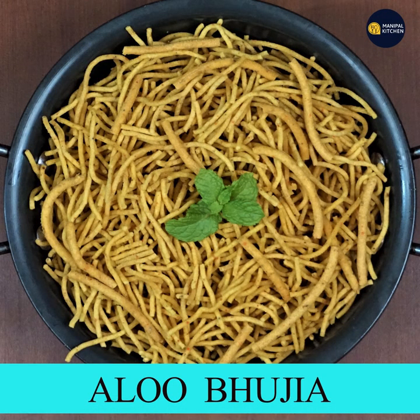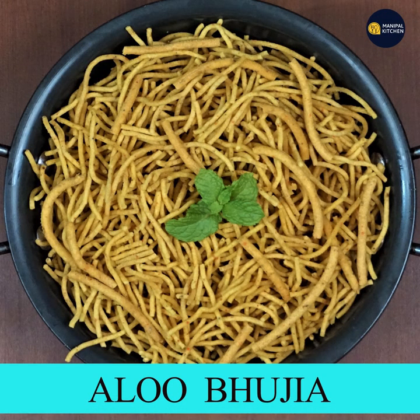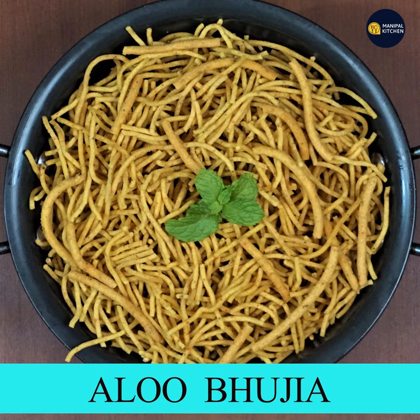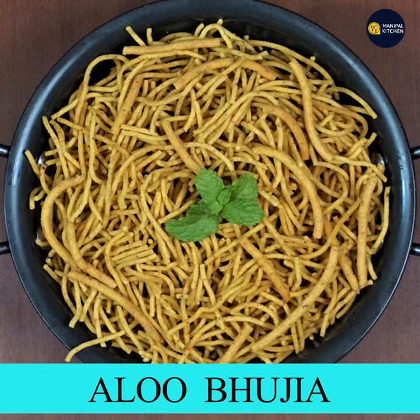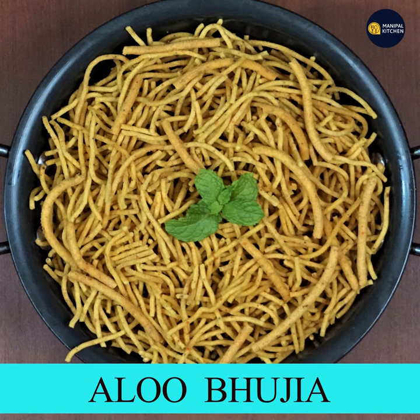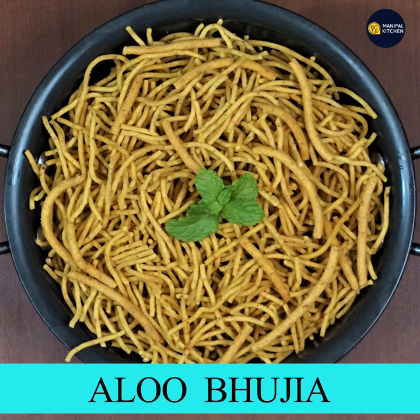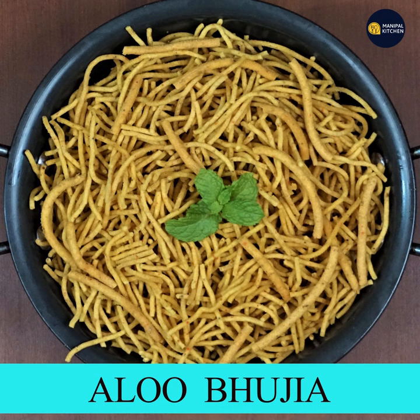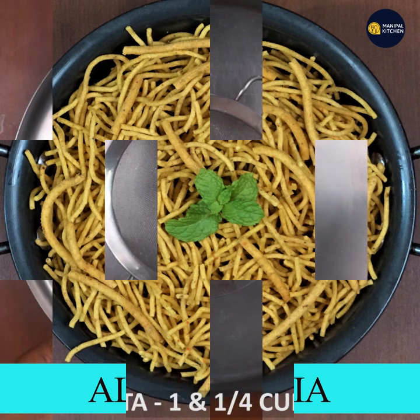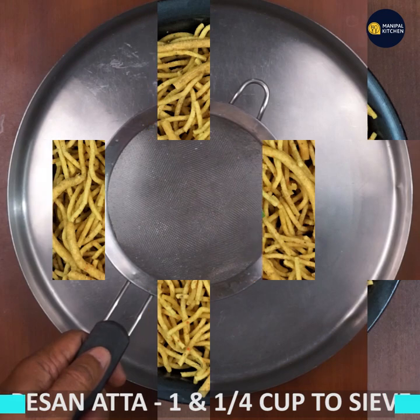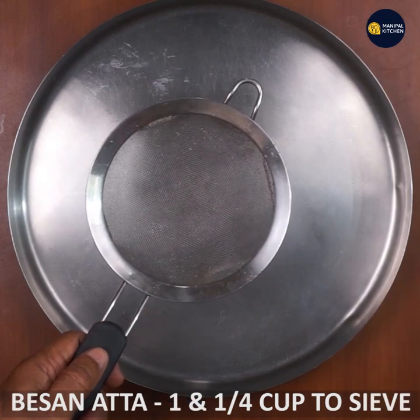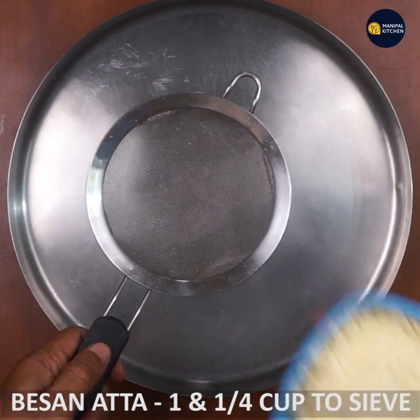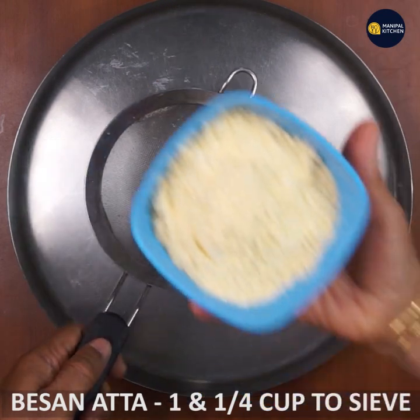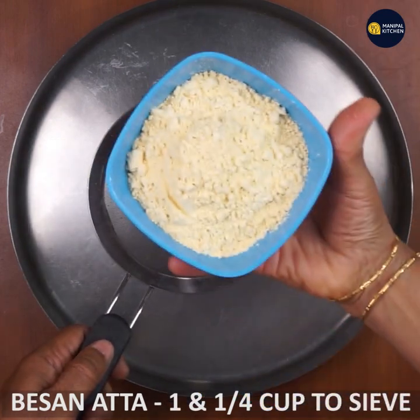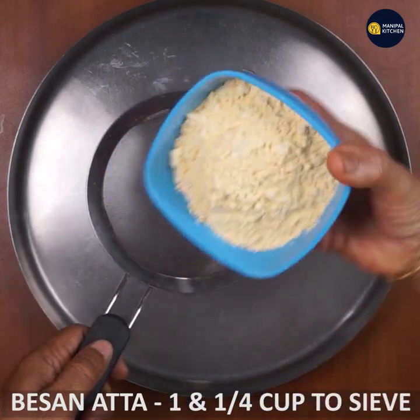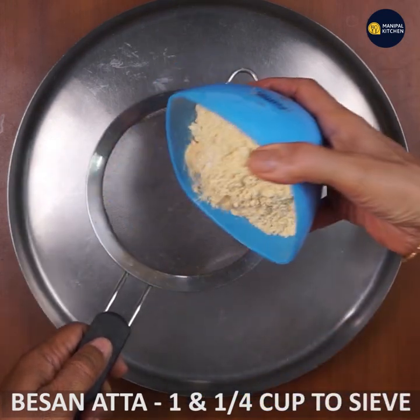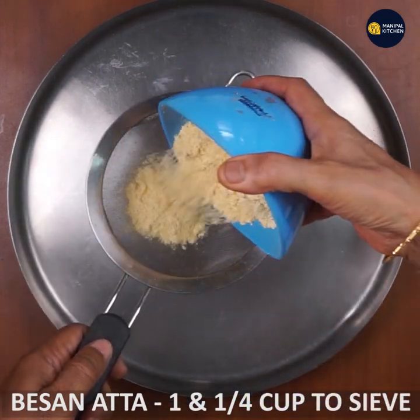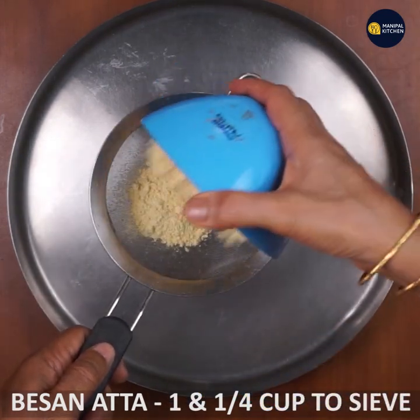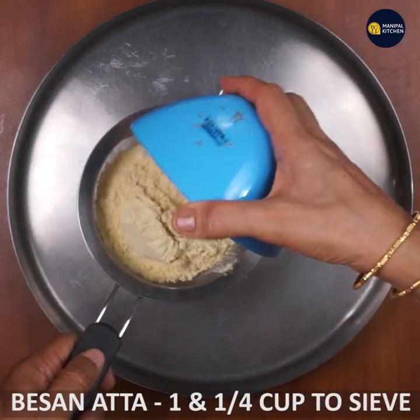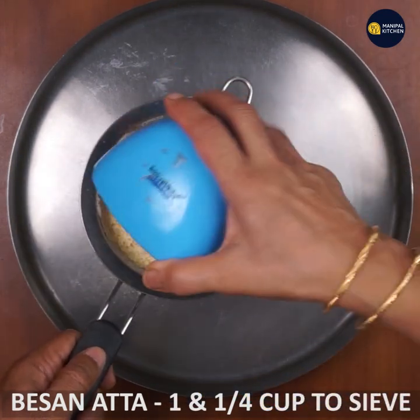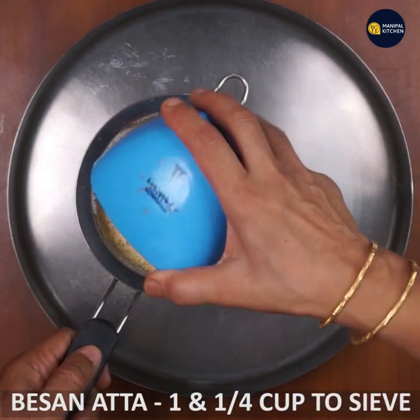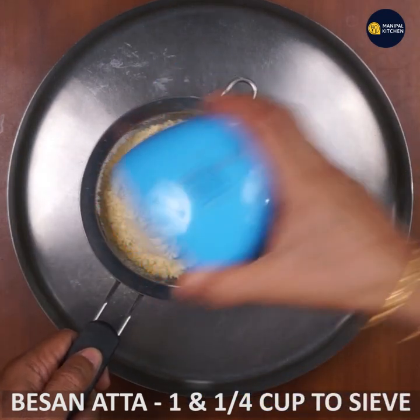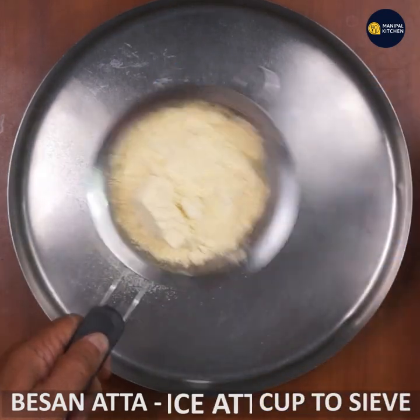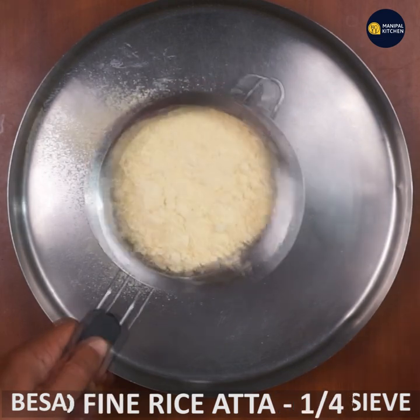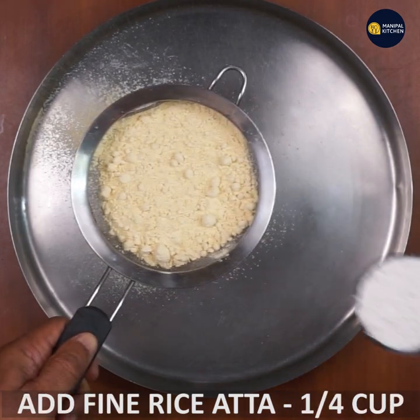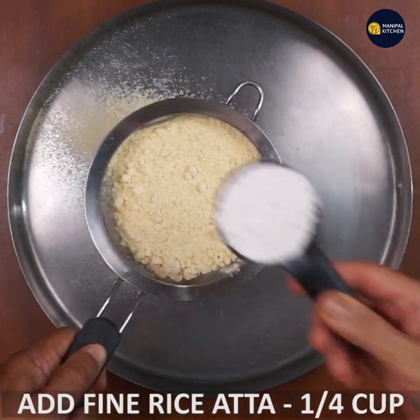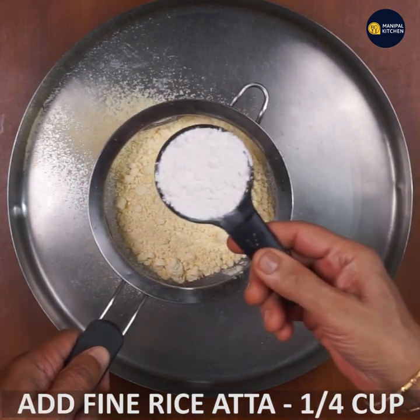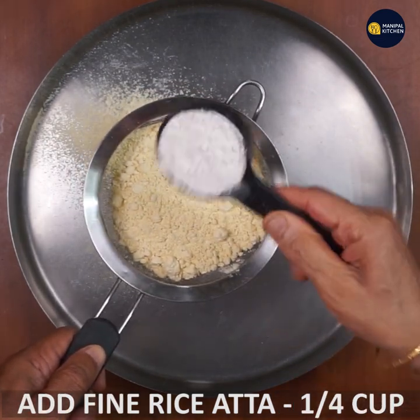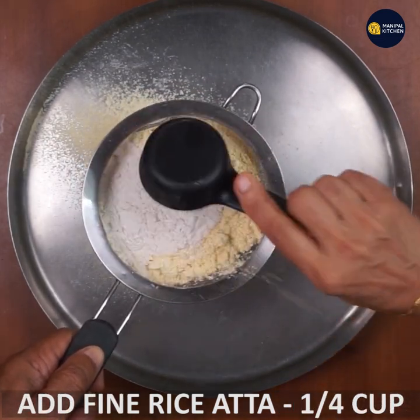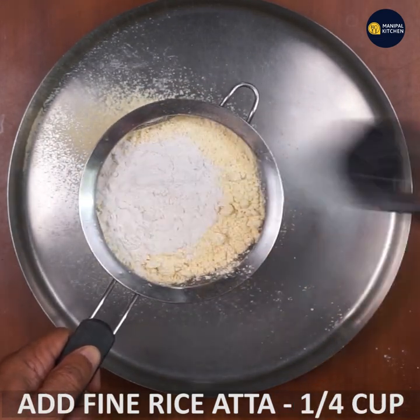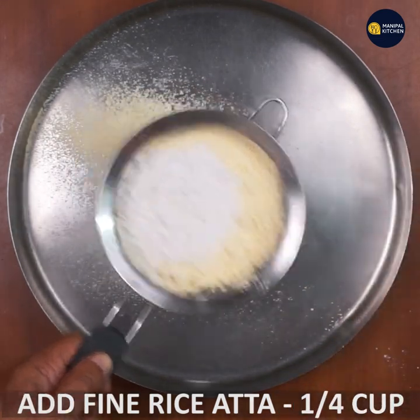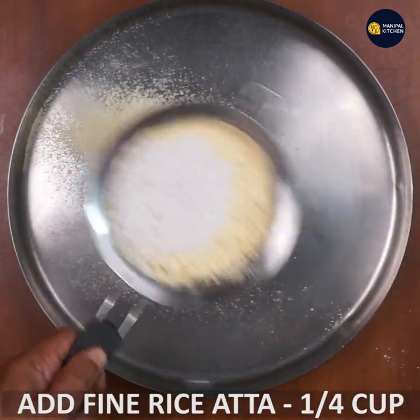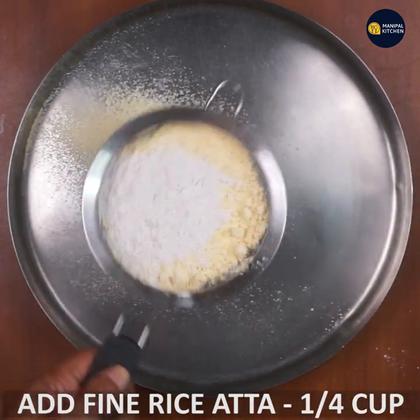I'm going to make this video a little bit better. I want to make a recipe so I can eat a little bit more chauds. You can eat it, make it good, and cook it fresh.